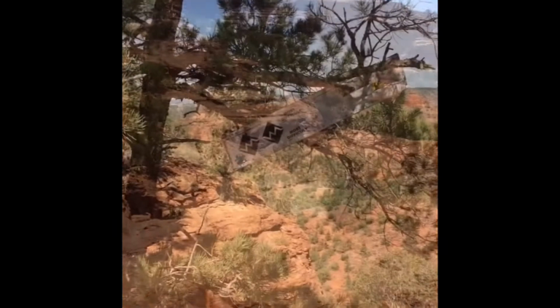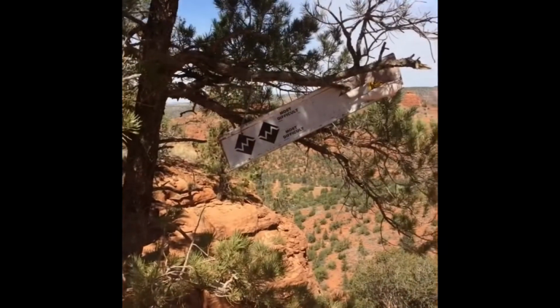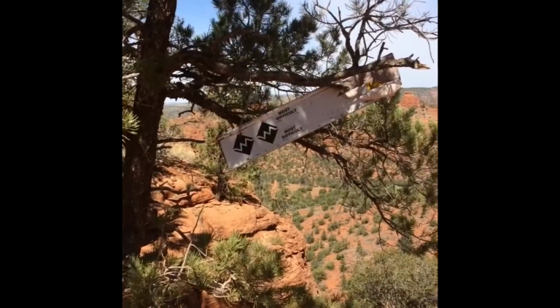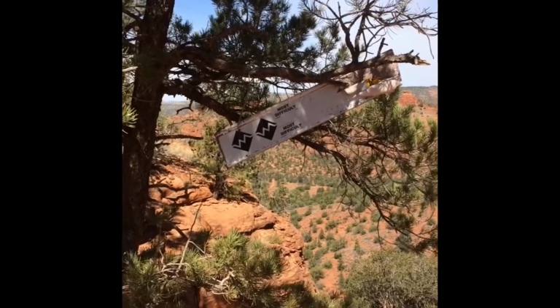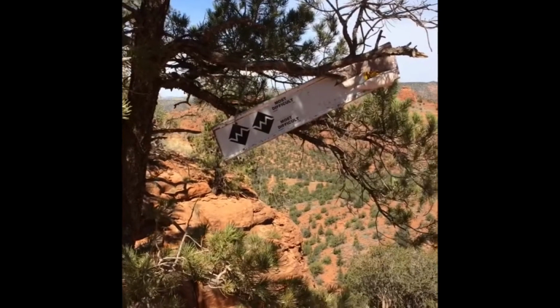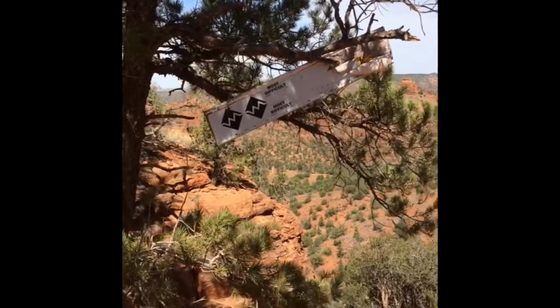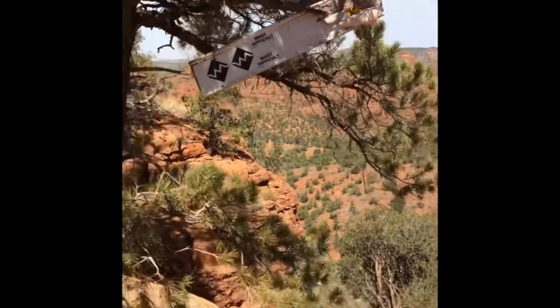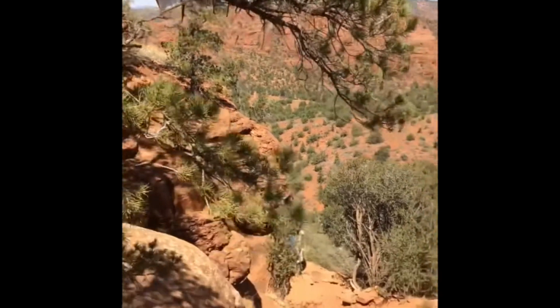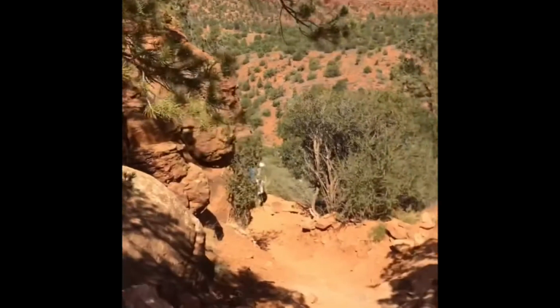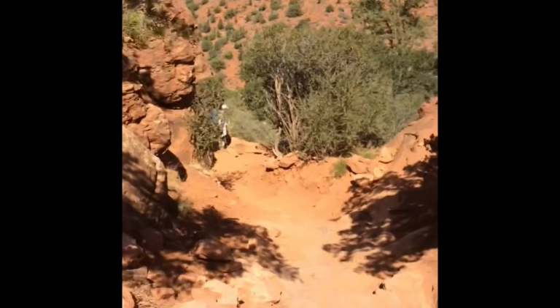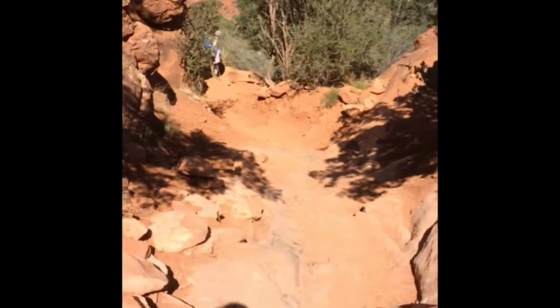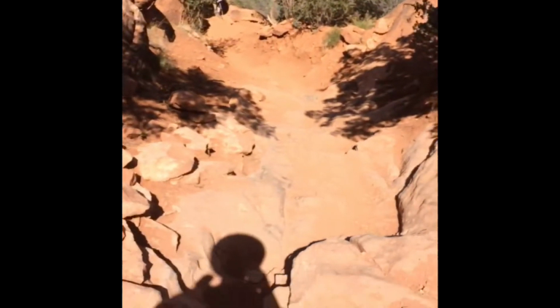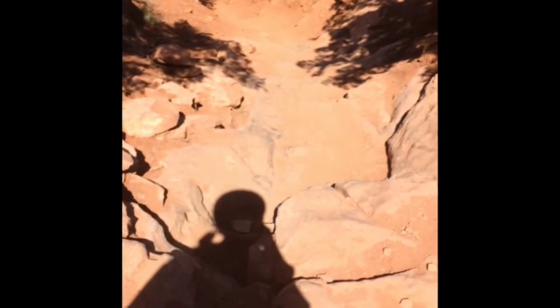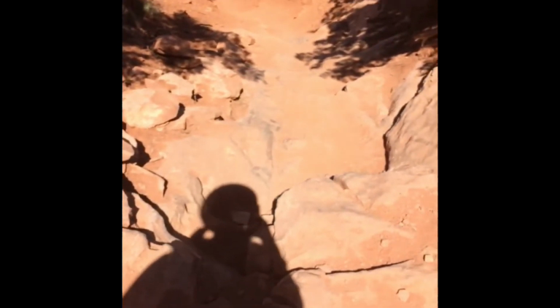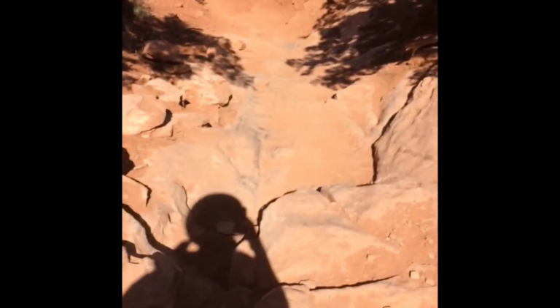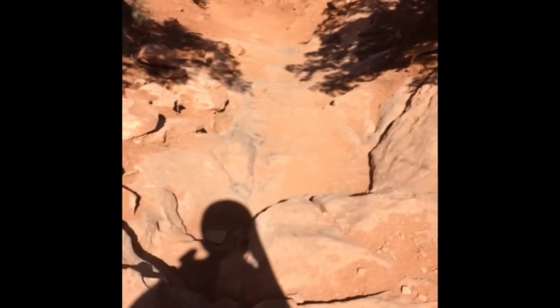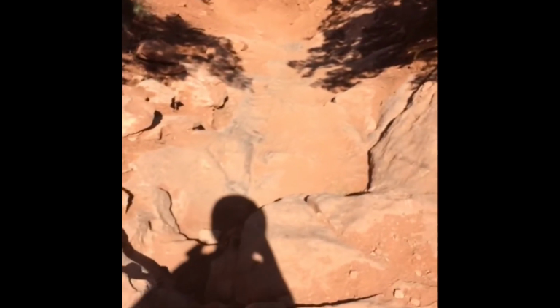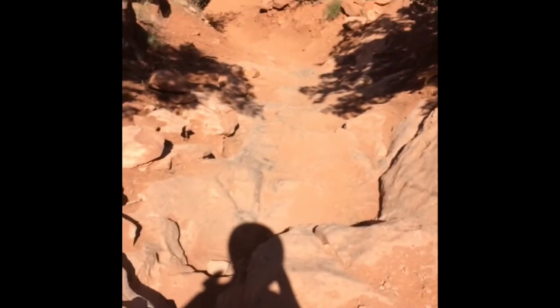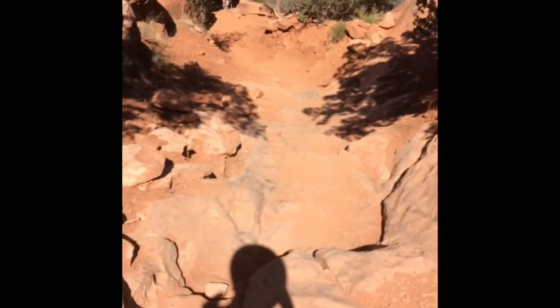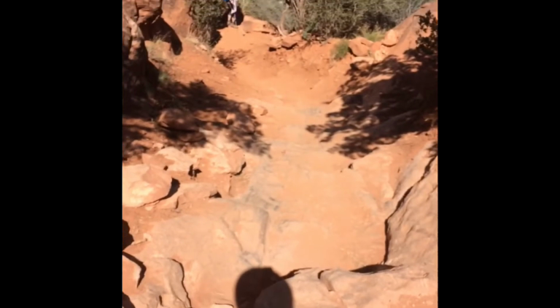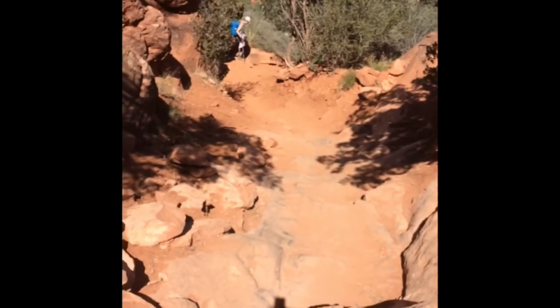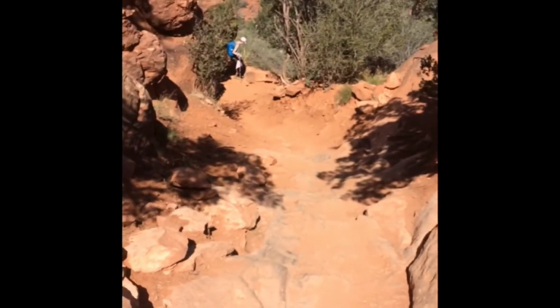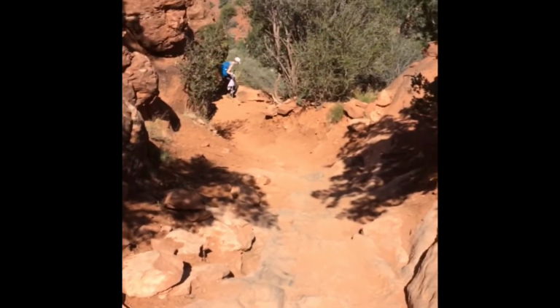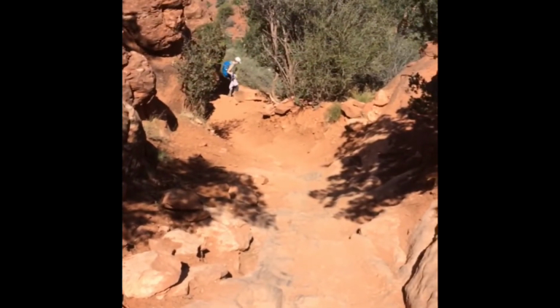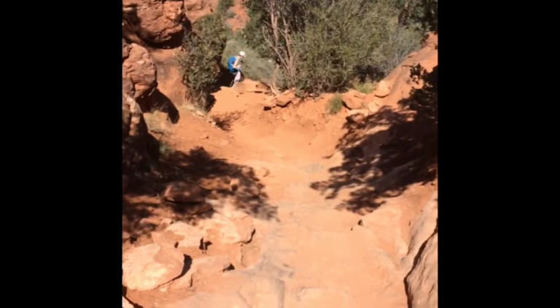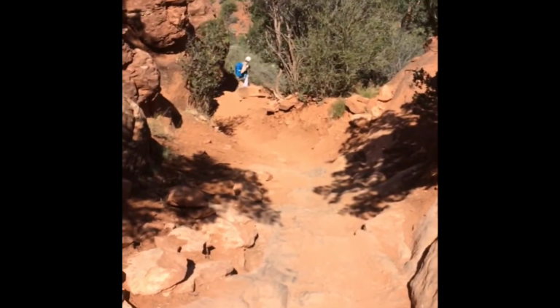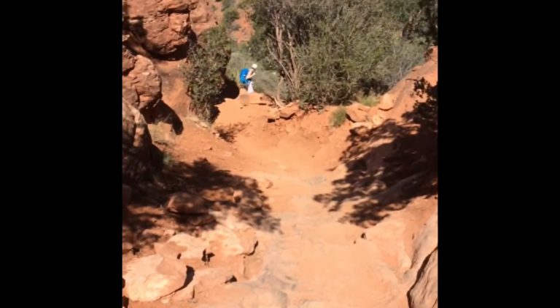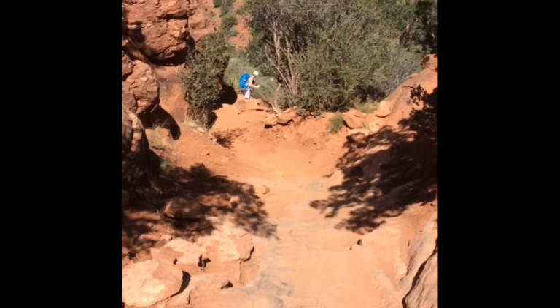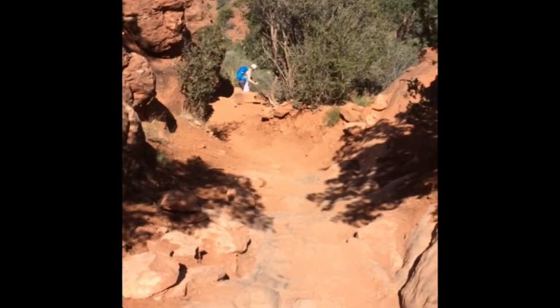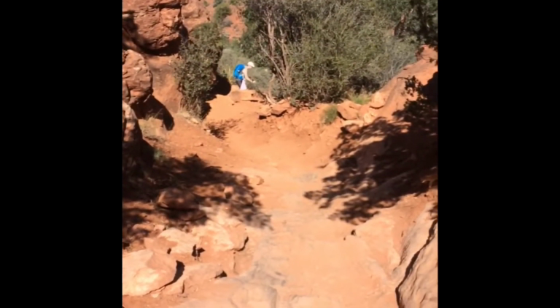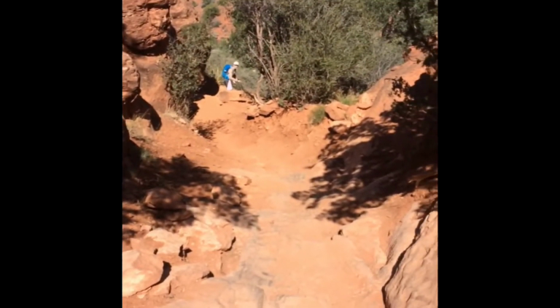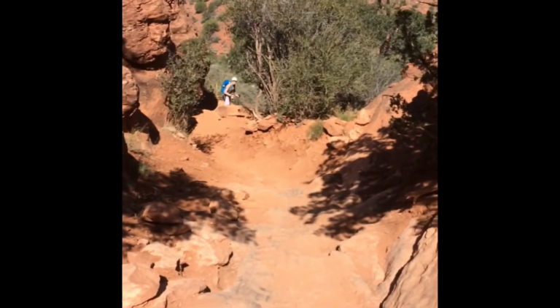All right, so there's an interesting sign, and here's where we're about to traverse. It's below — just drops off to nothing, so this should be fun.